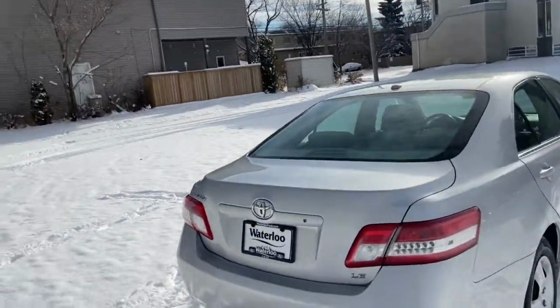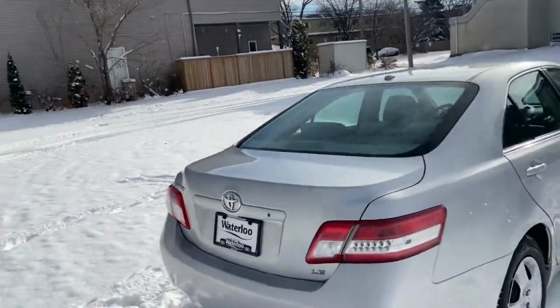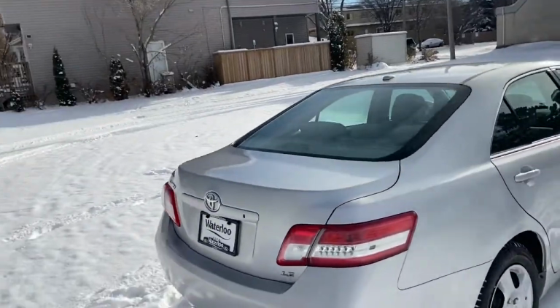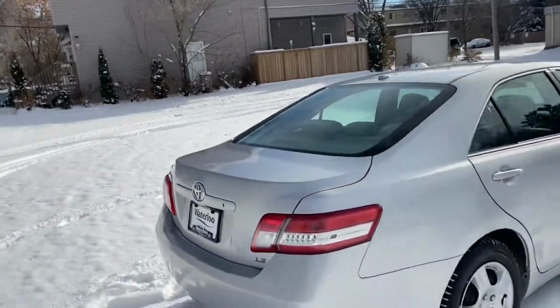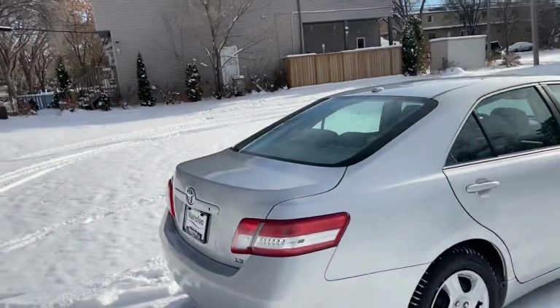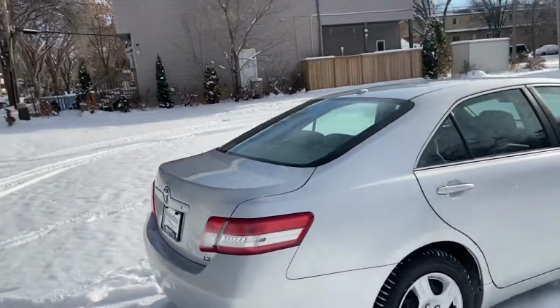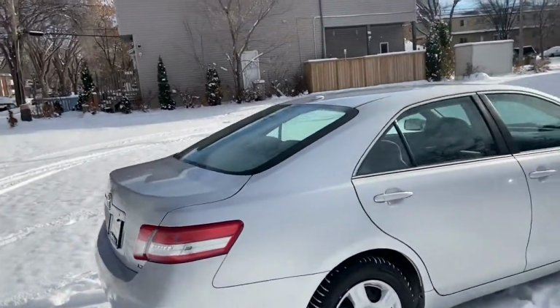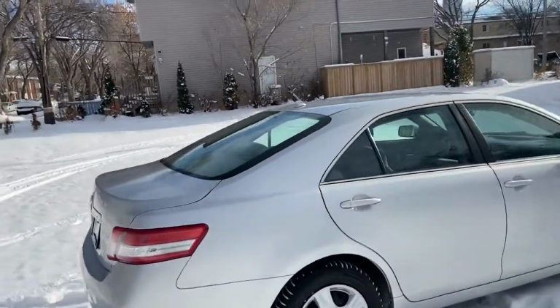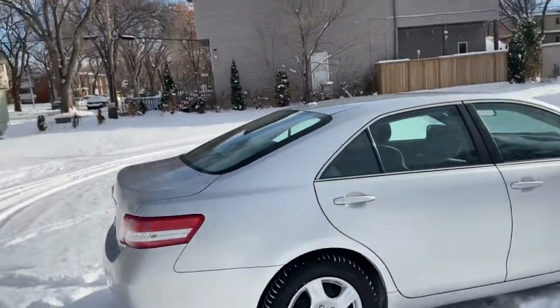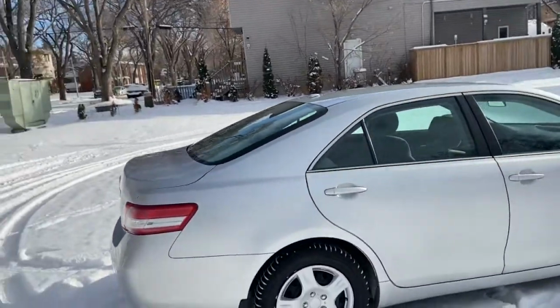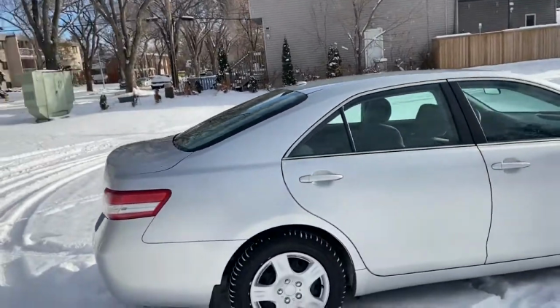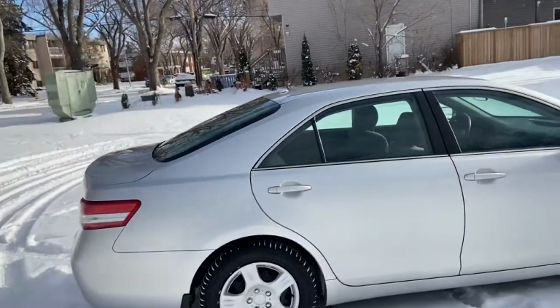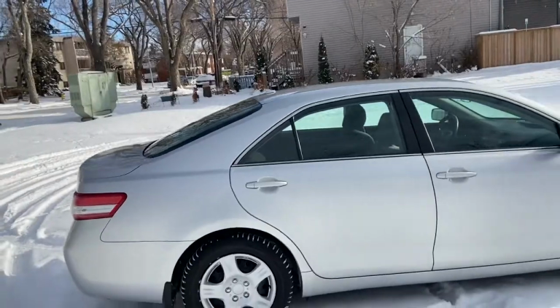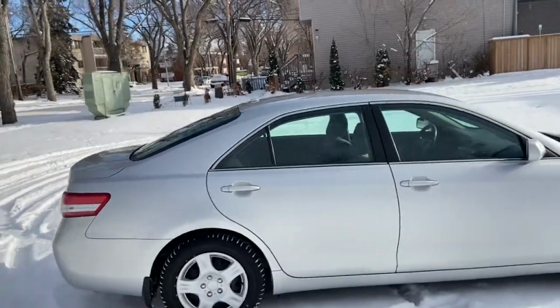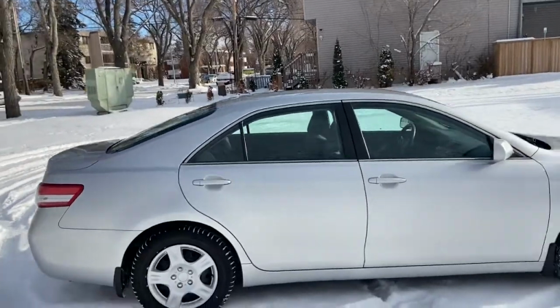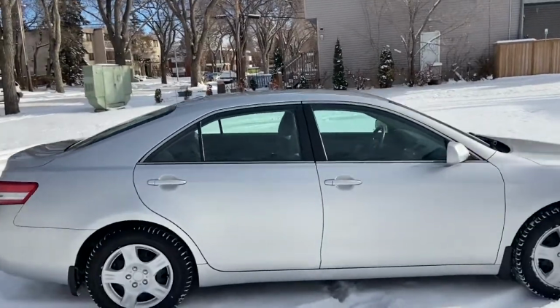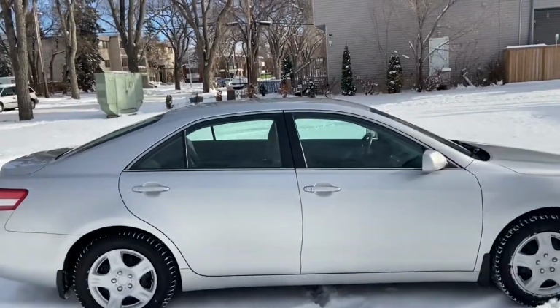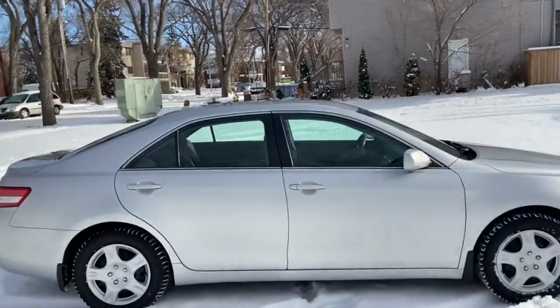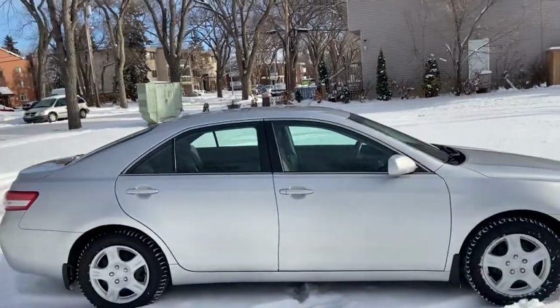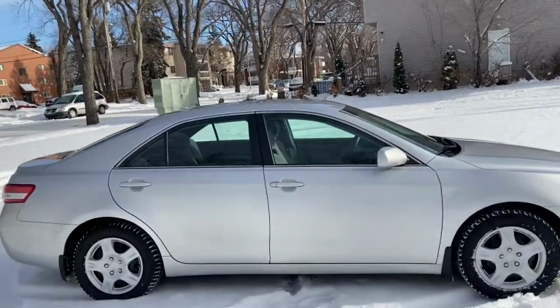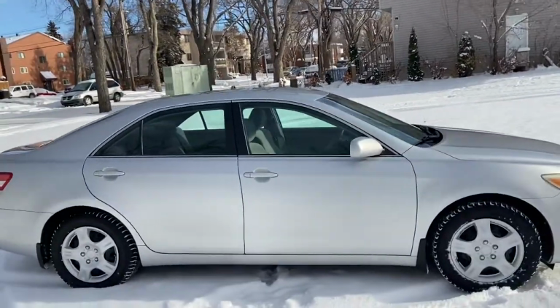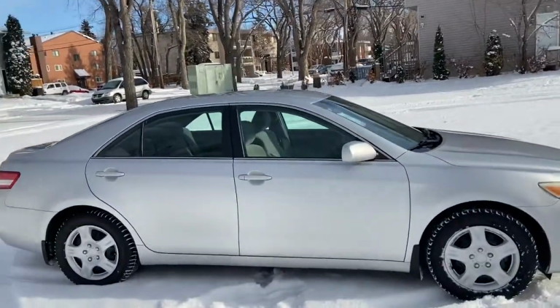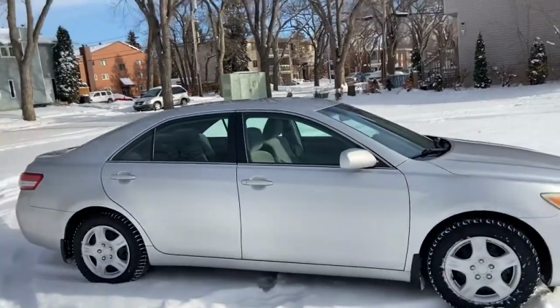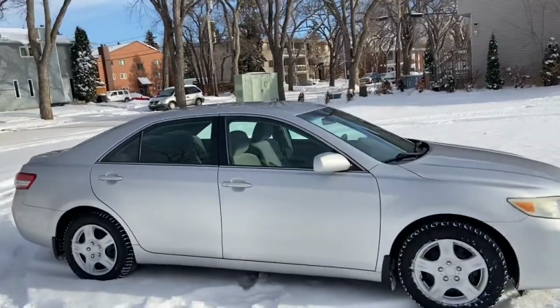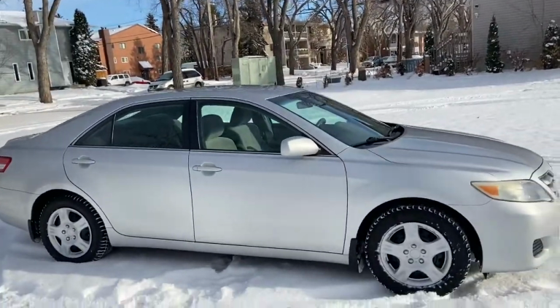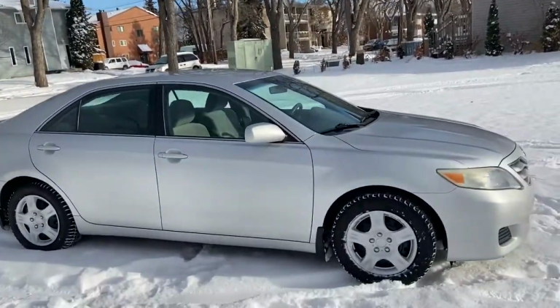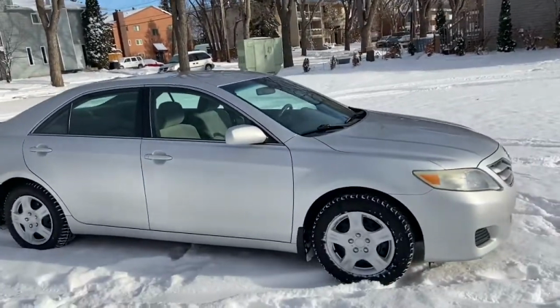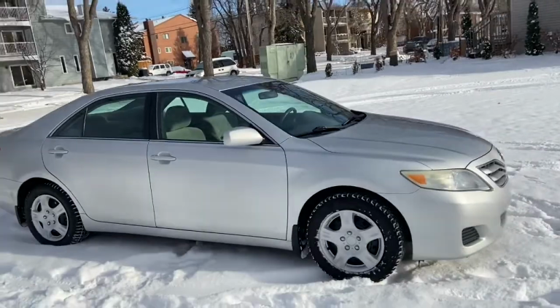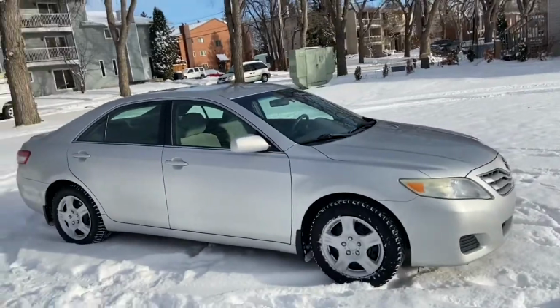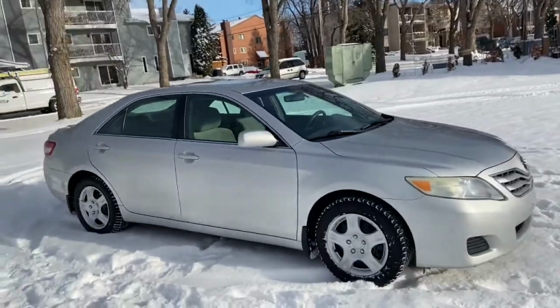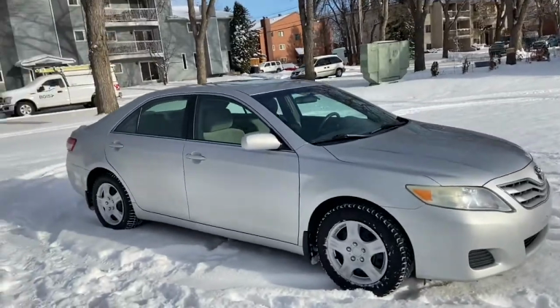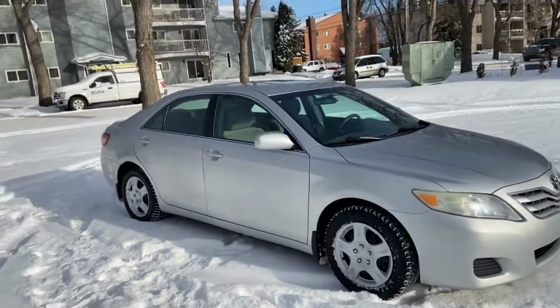Obviously not going to be able to cover everything about this car in this short video, so if you have any further questions please get in touch at waterlooford.com or come stop by our dealership at 11420 107th Ave Northwest in Edmonton, Alberta.